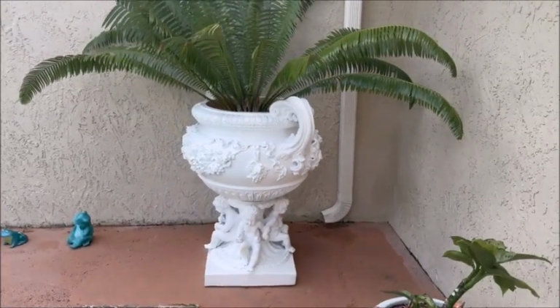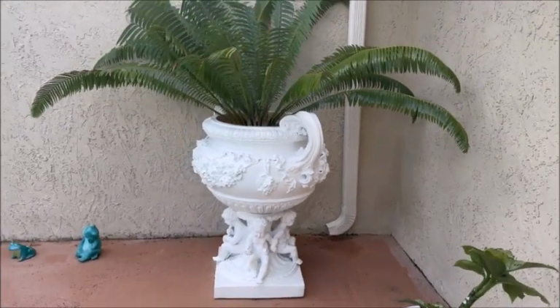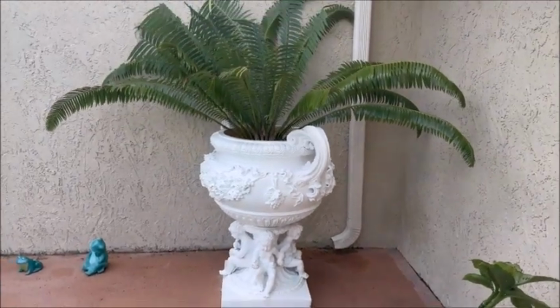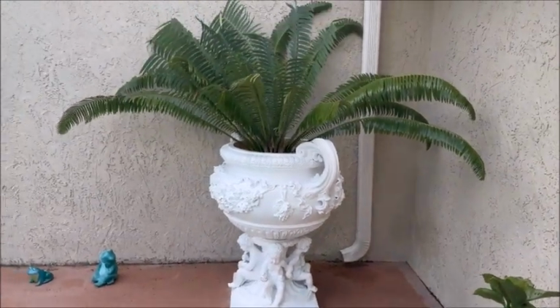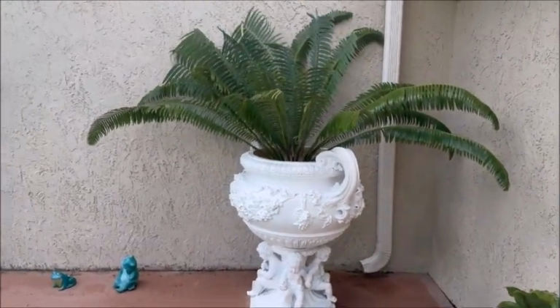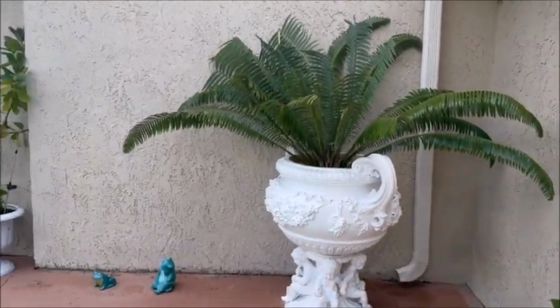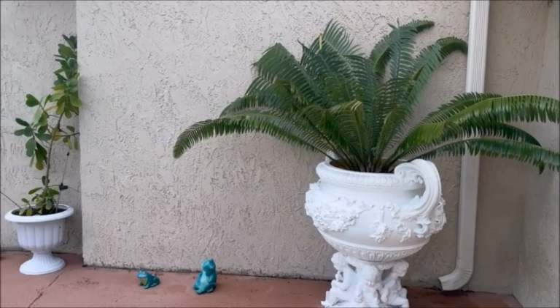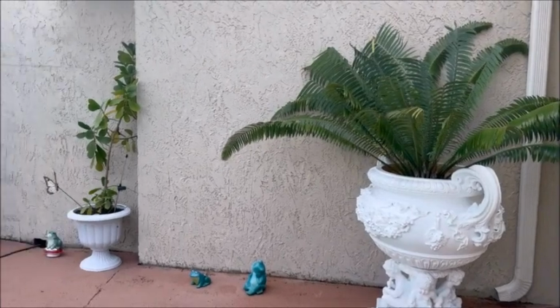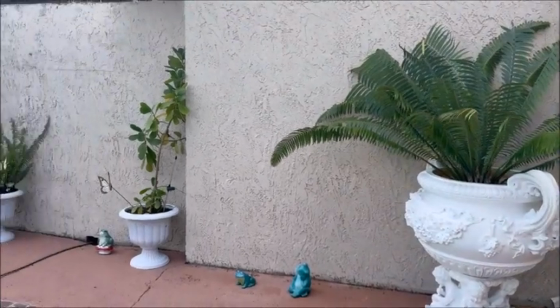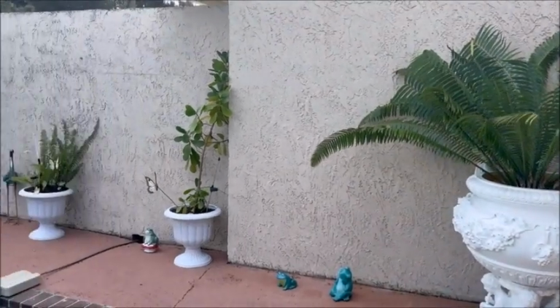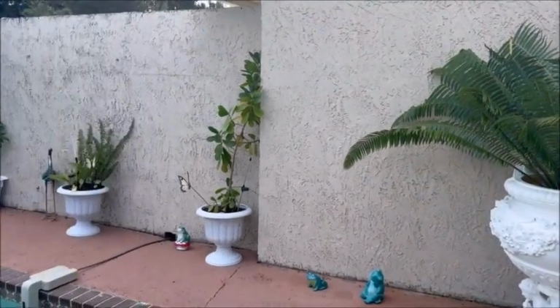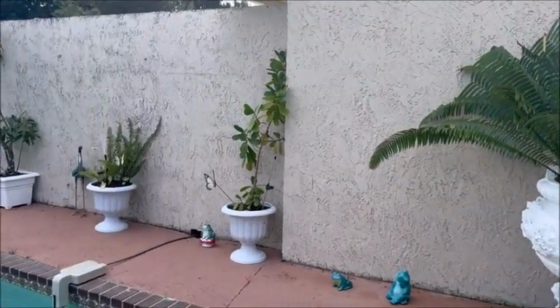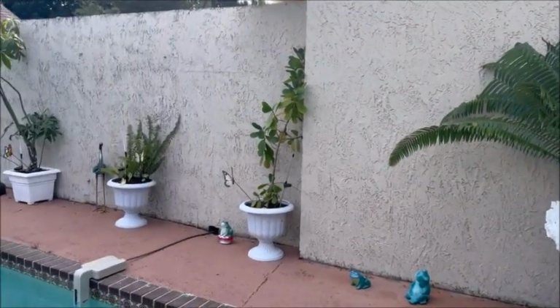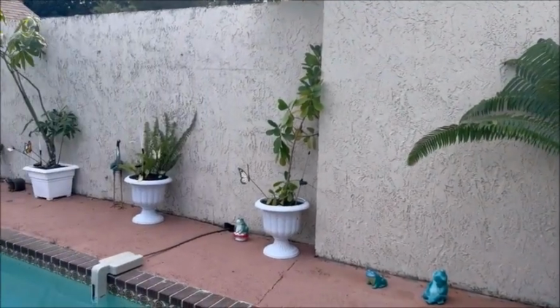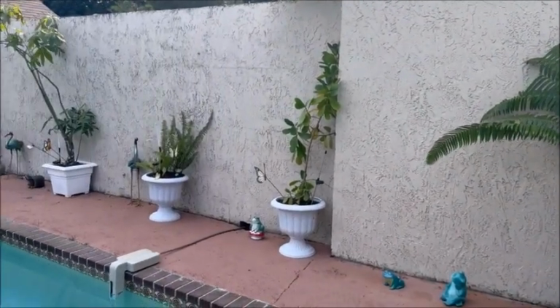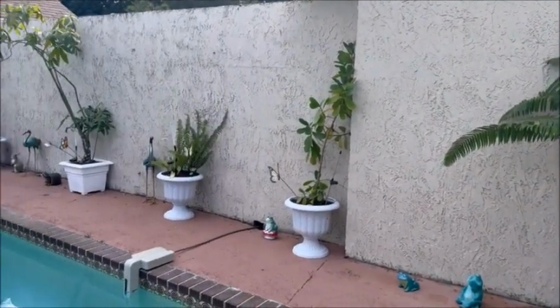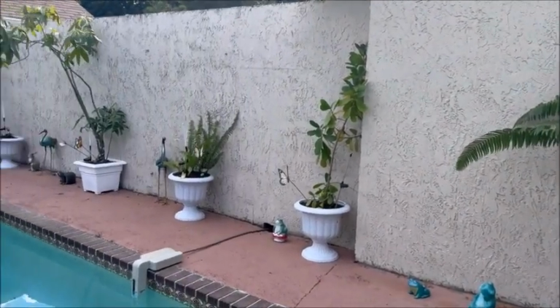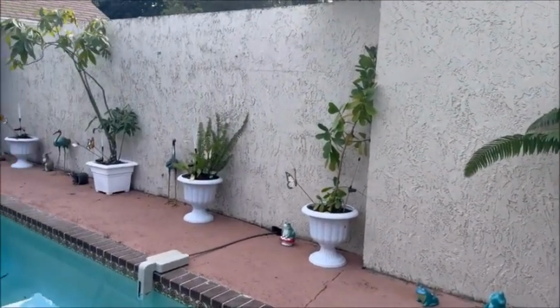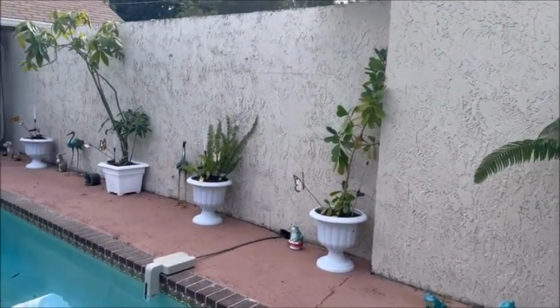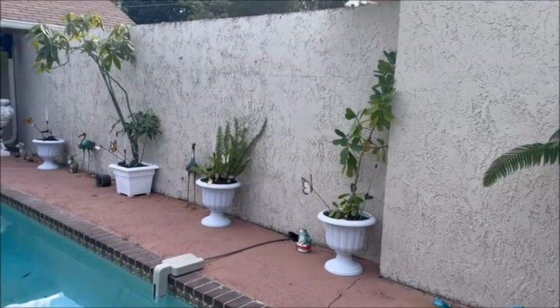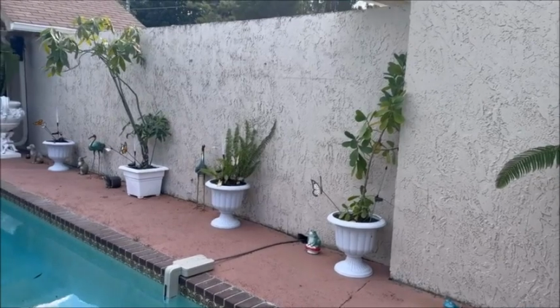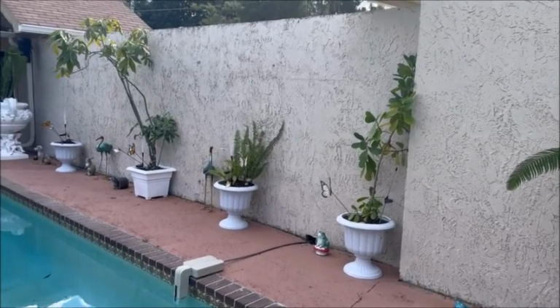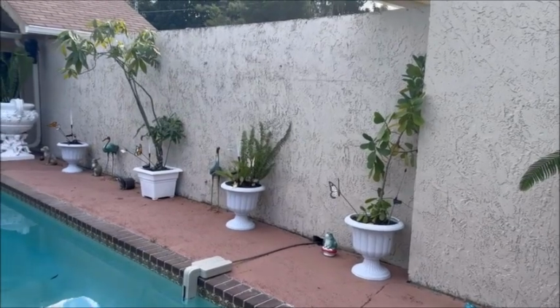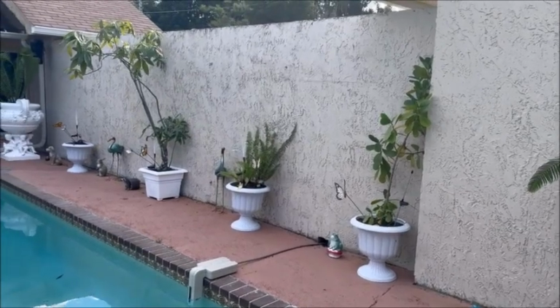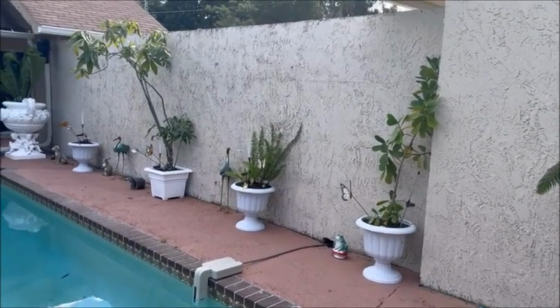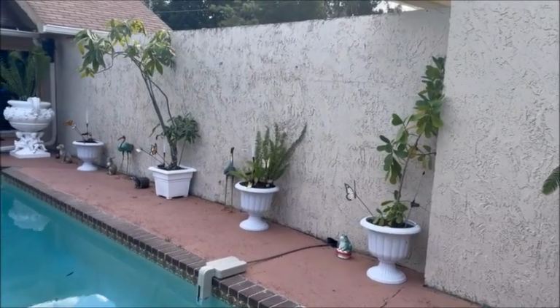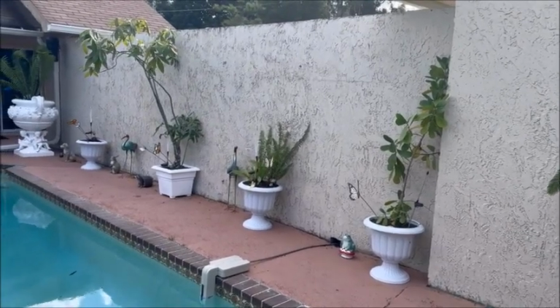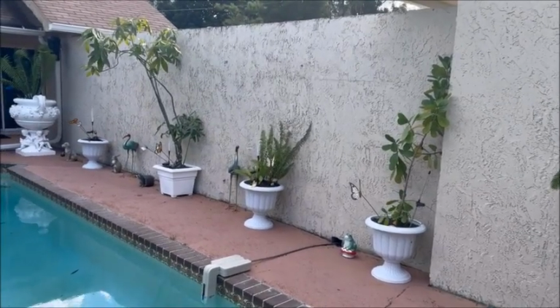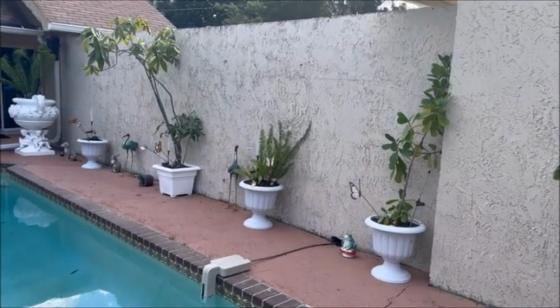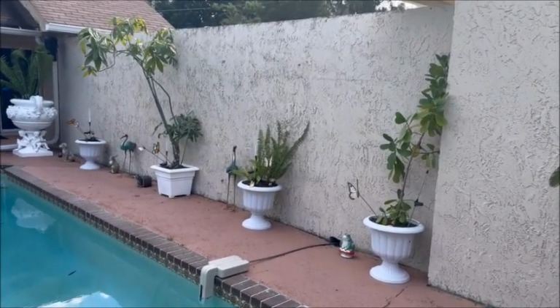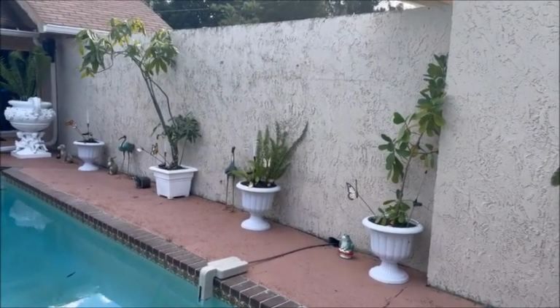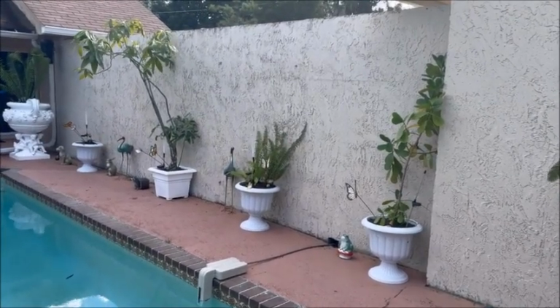The next thing is I'm gonna start painting these walls. You can see how molded they are — I actually bleached them and pressure washed them today, and we're gonna paint them.